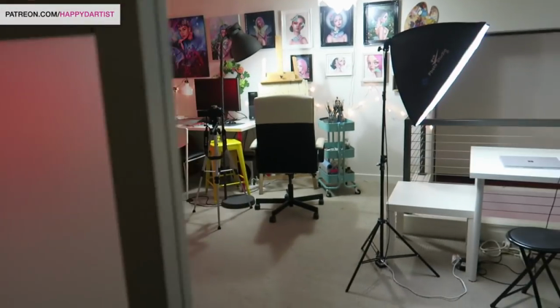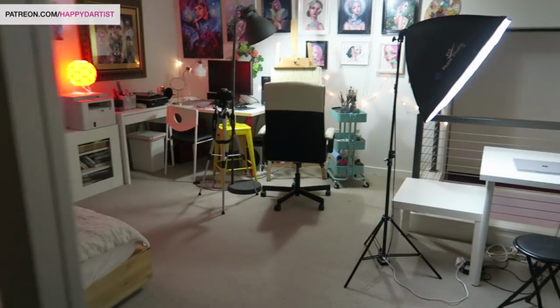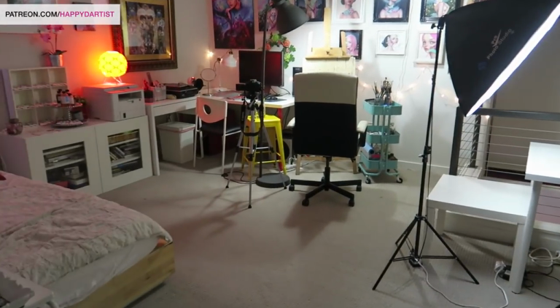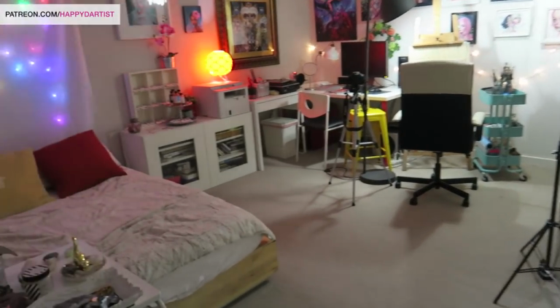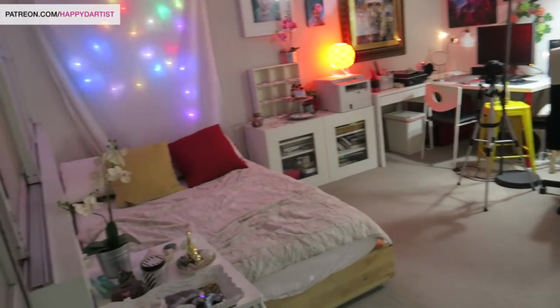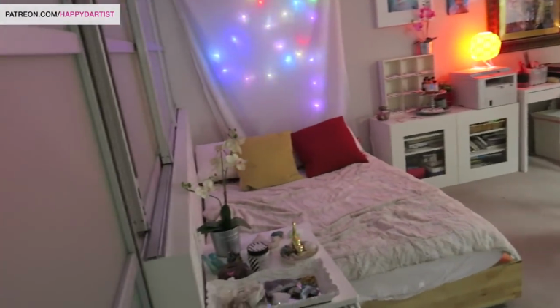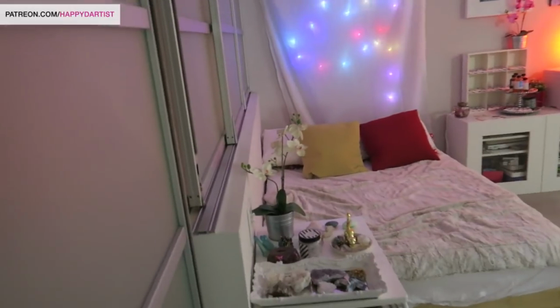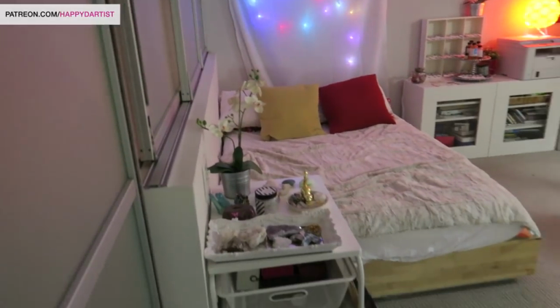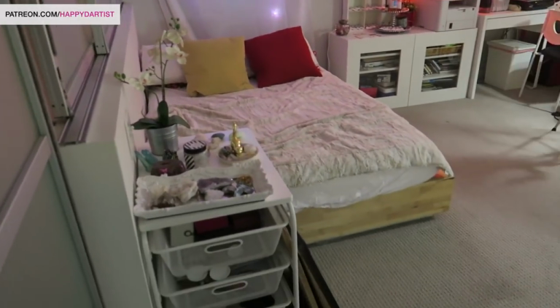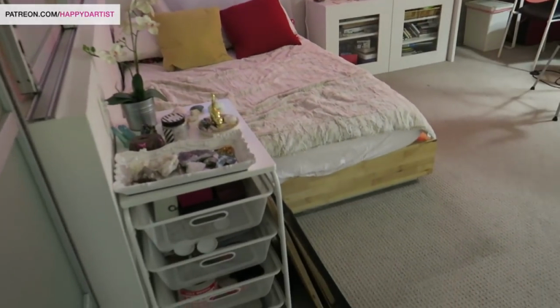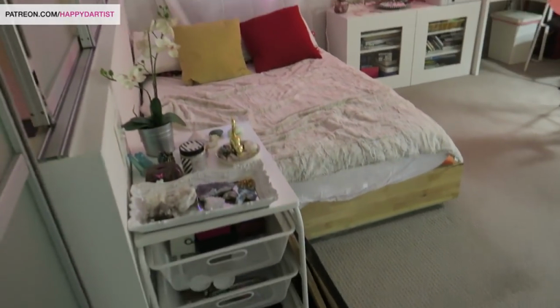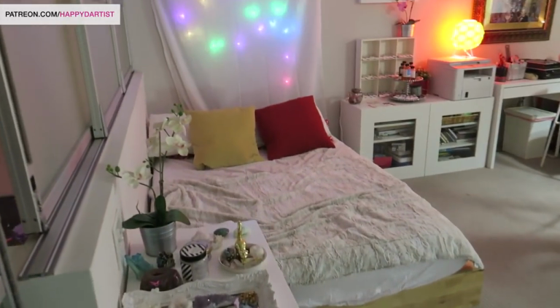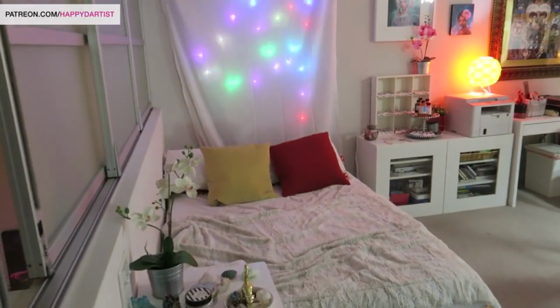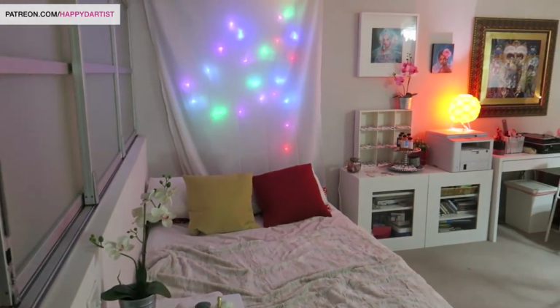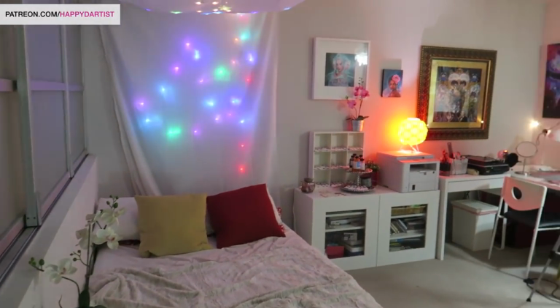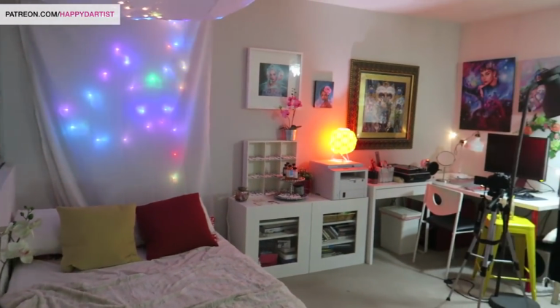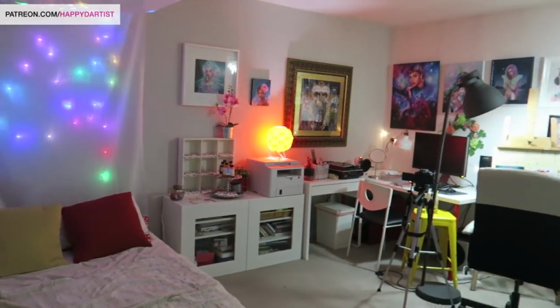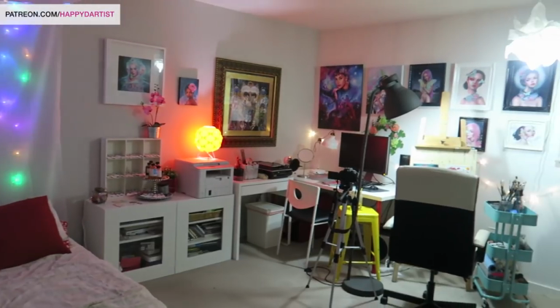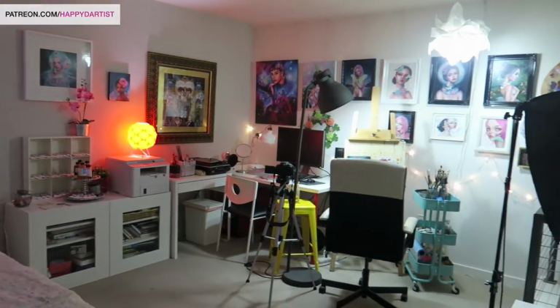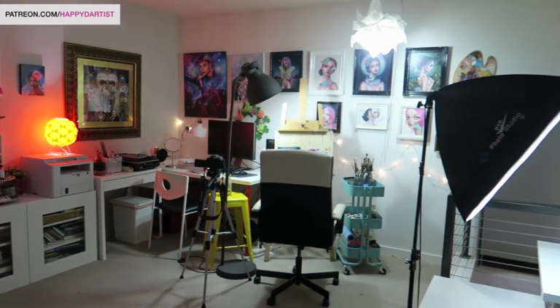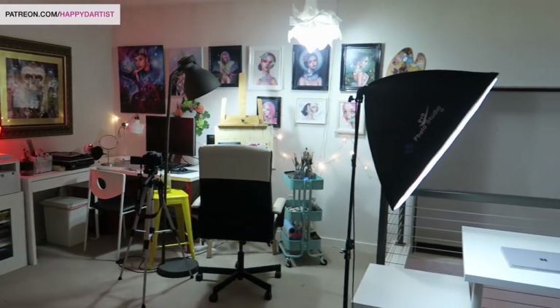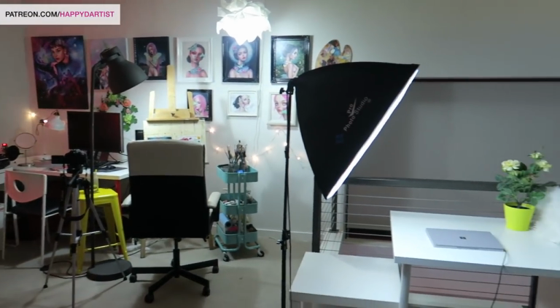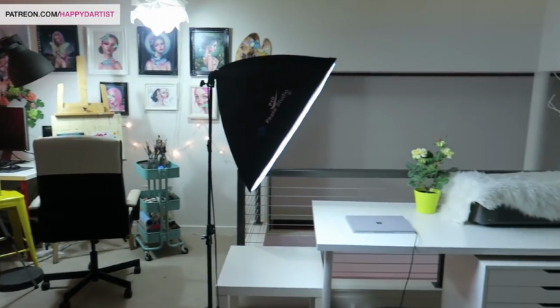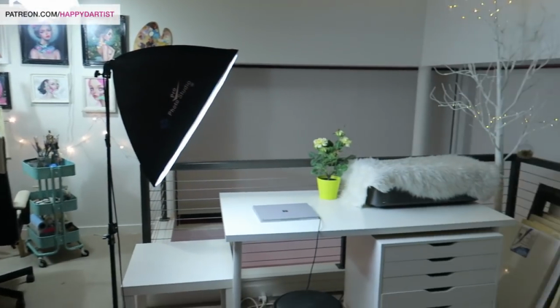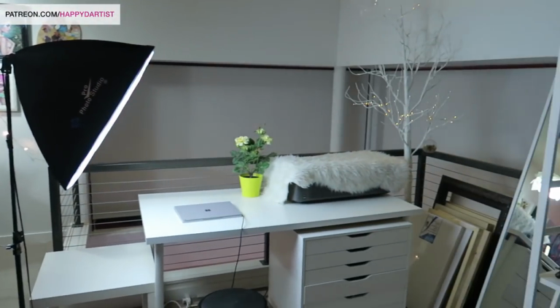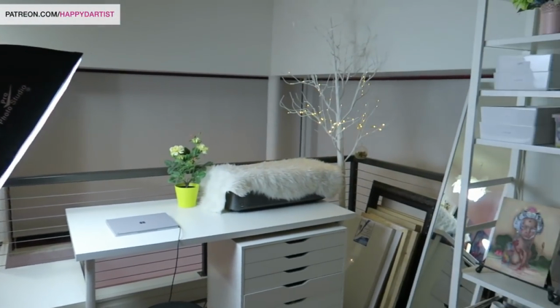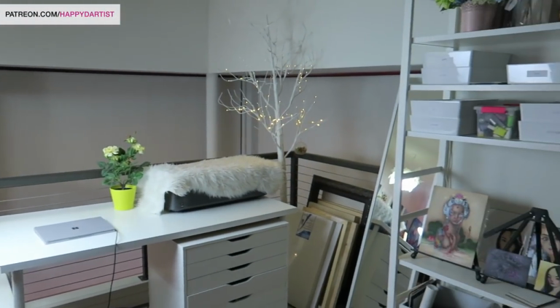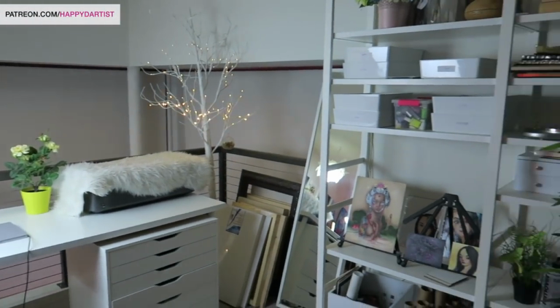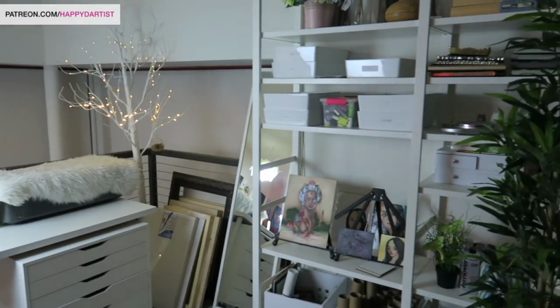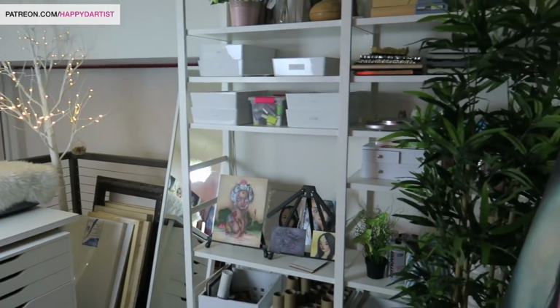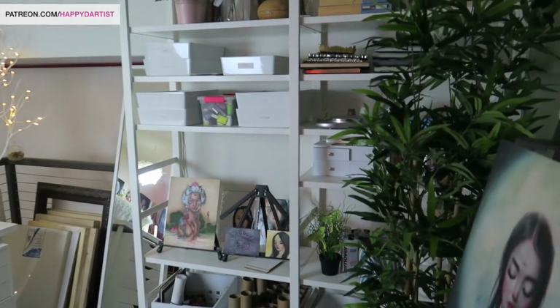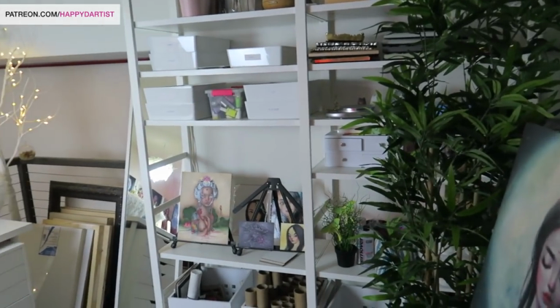This is how we enter the studio from these sliding doors. Here is a quick panoramic shot of the entire thing so that you guys can see the entire room before I start diving into the little details.